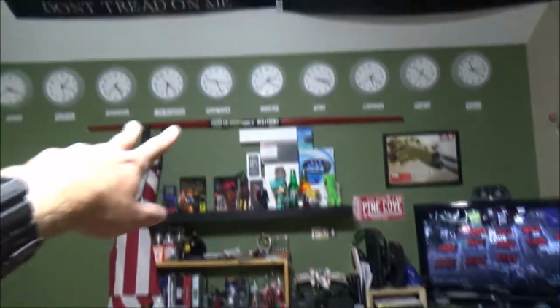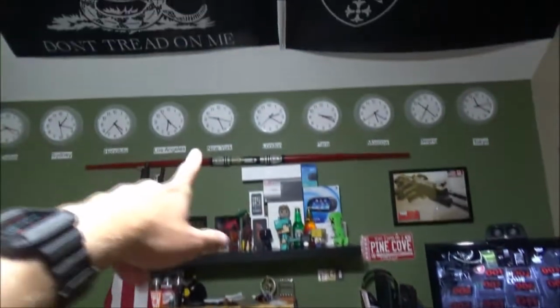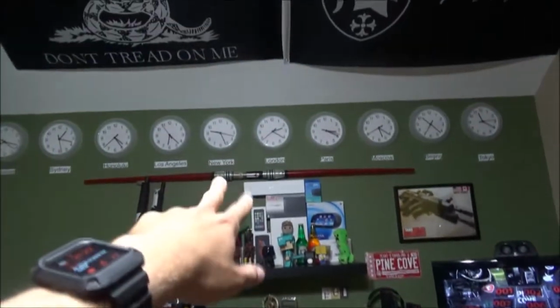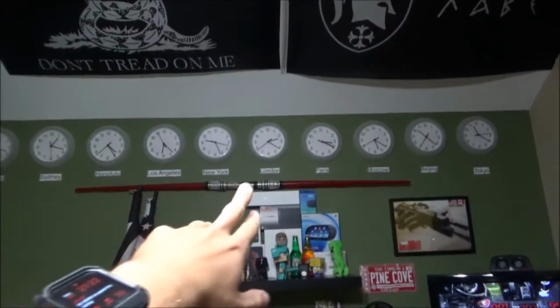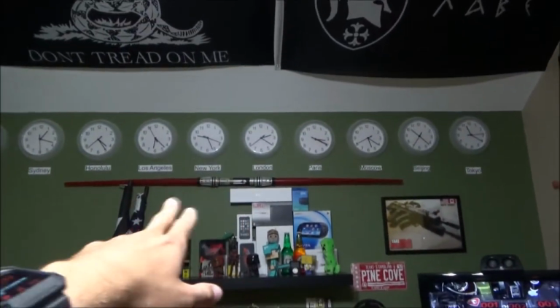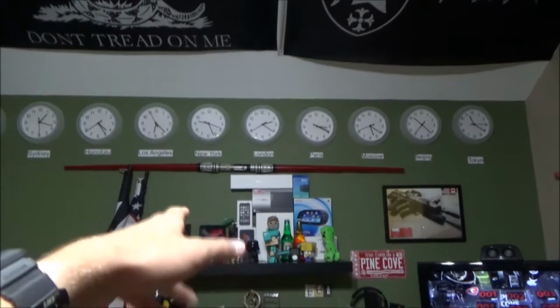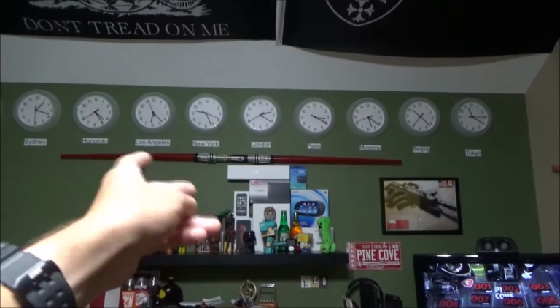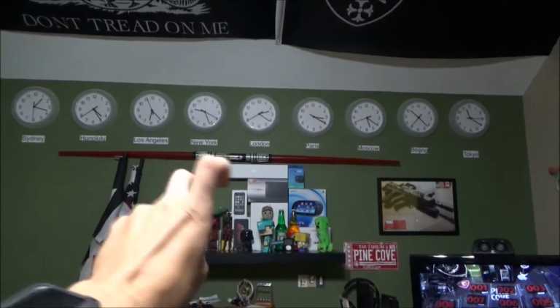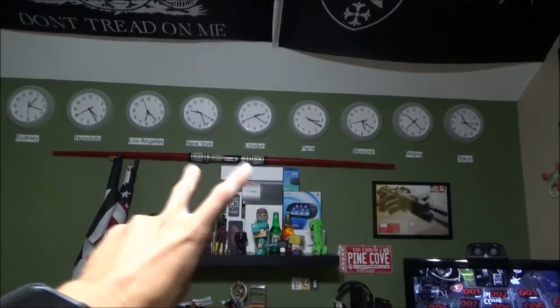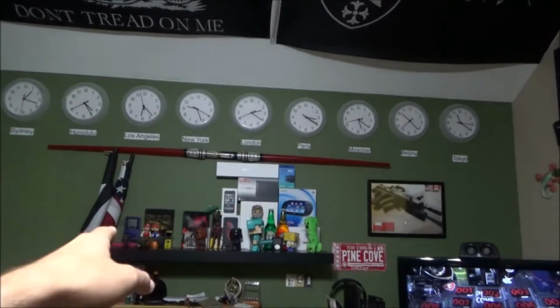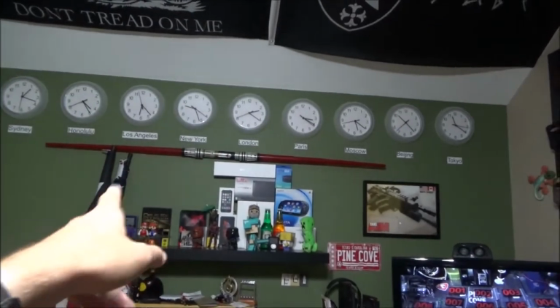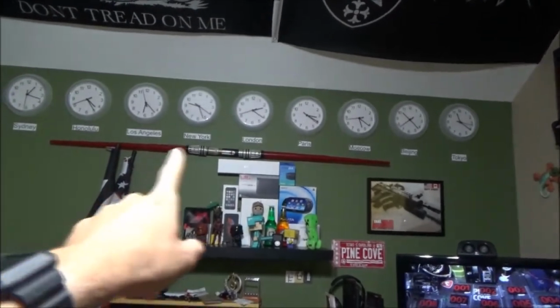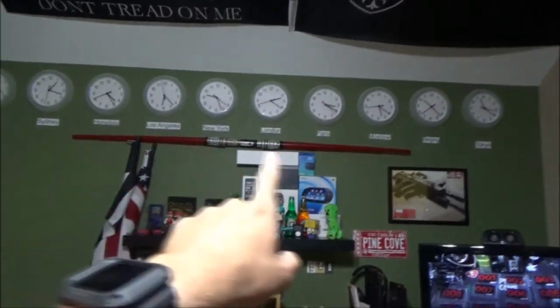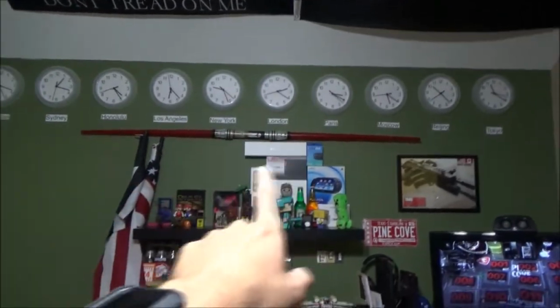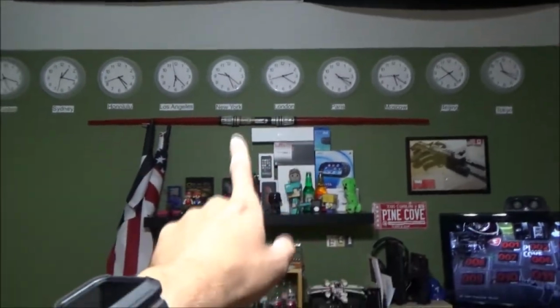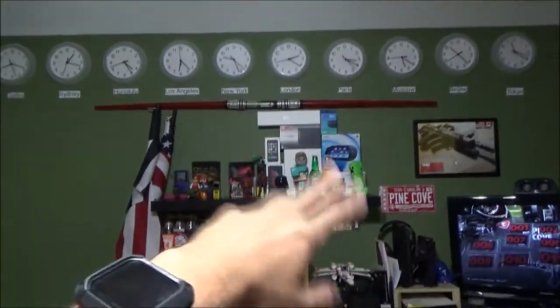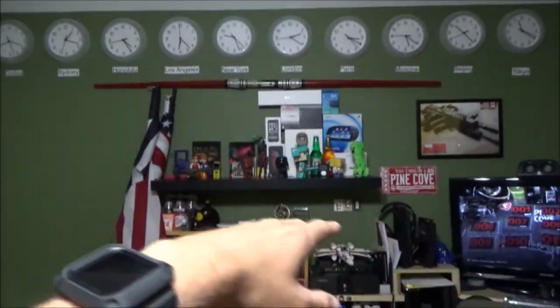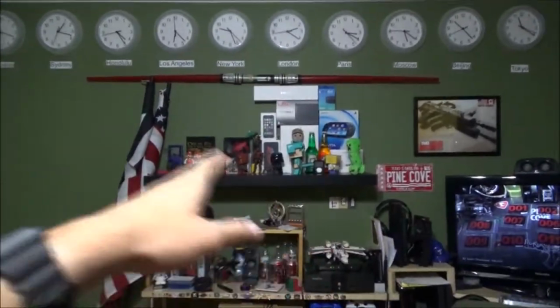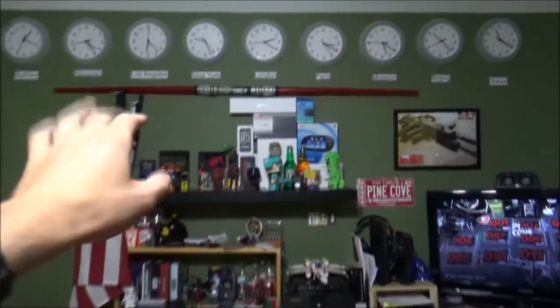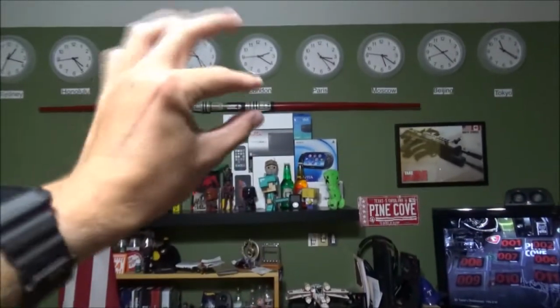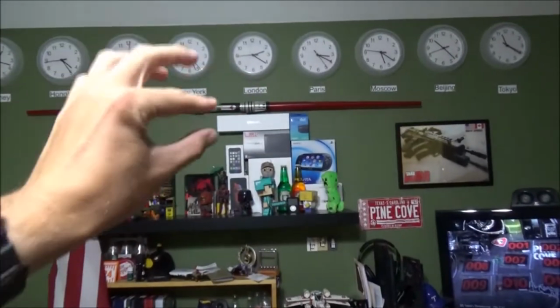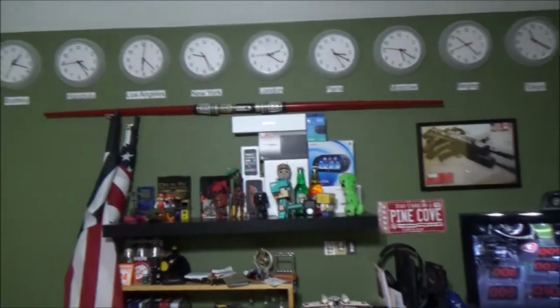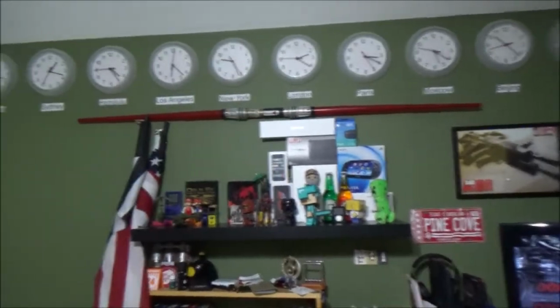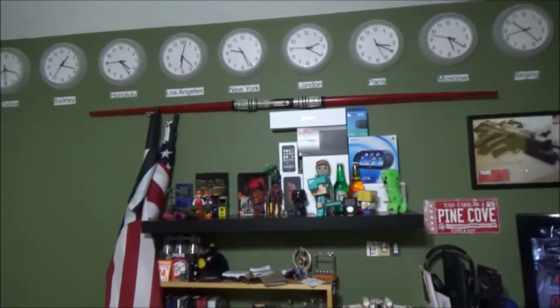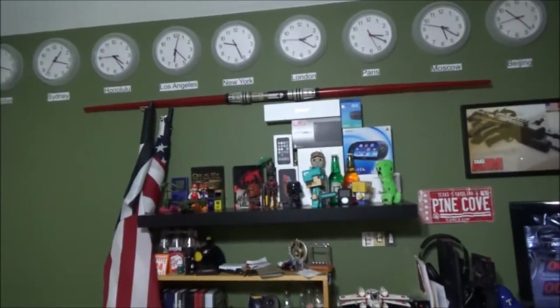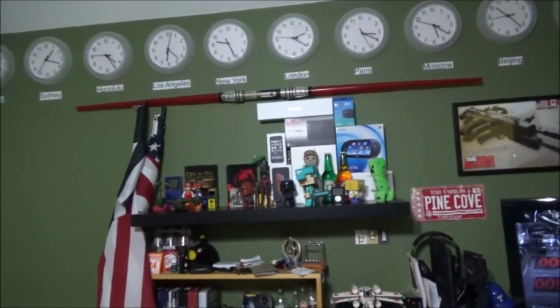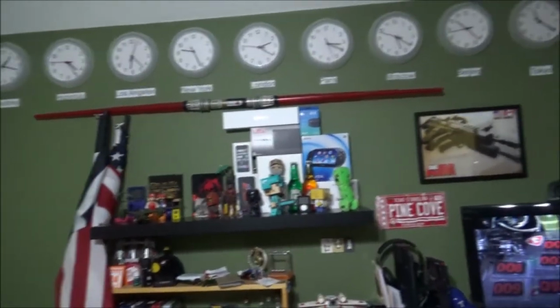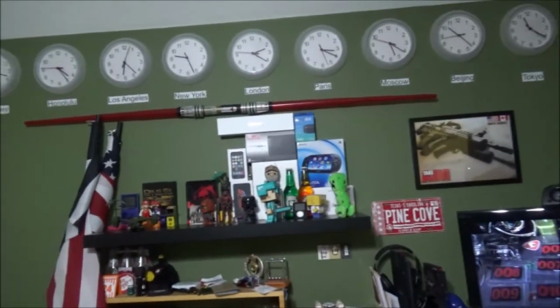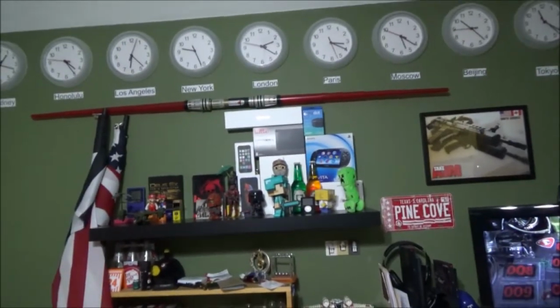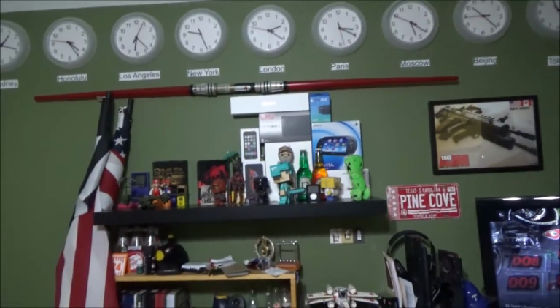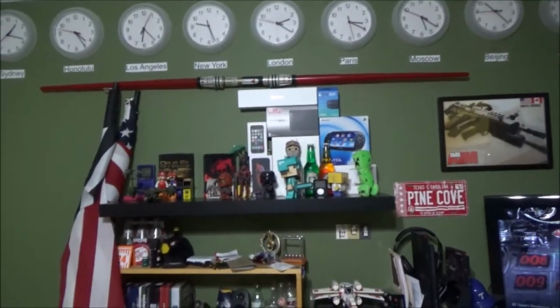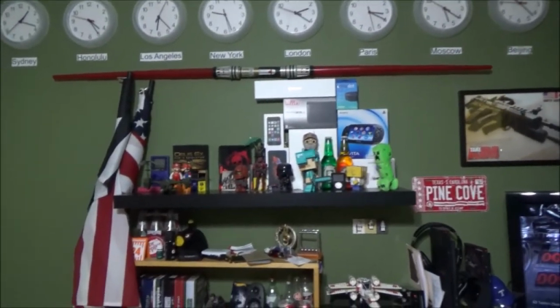Up there is a custom lightsaber based on Darth Maul's lightsaber, except the hilt isn't quite big enough. I built that at Disney World.